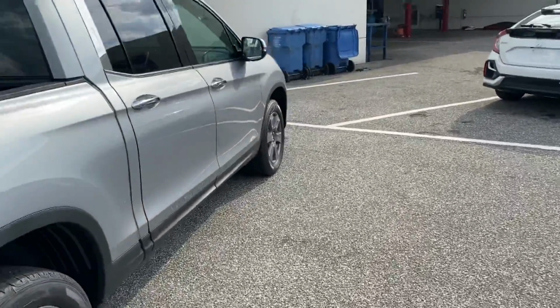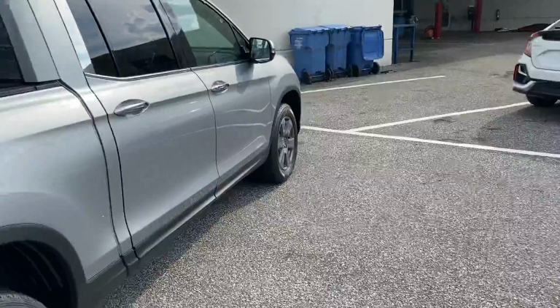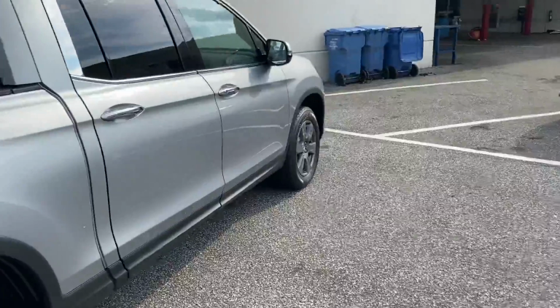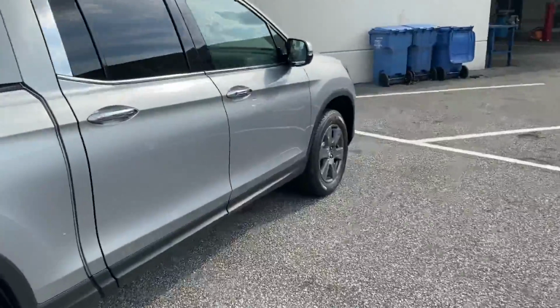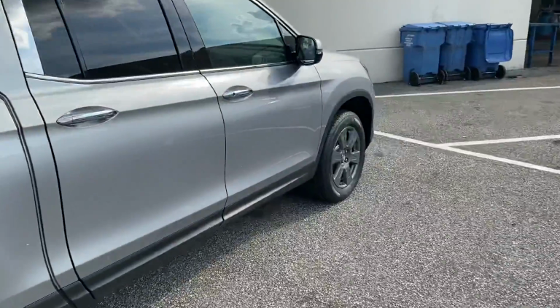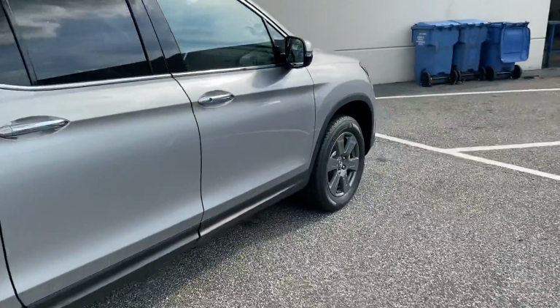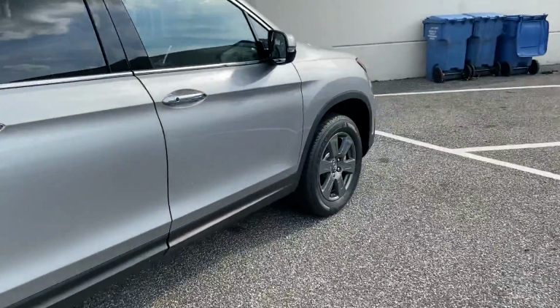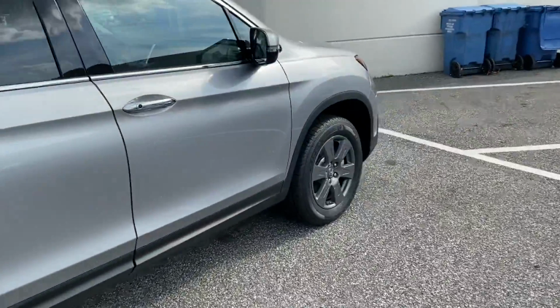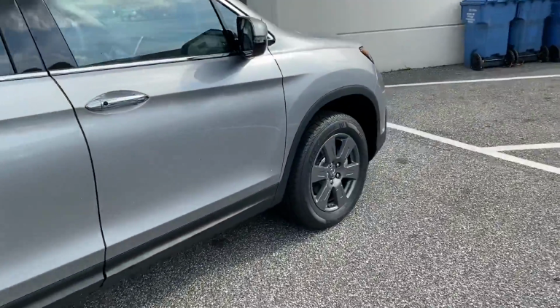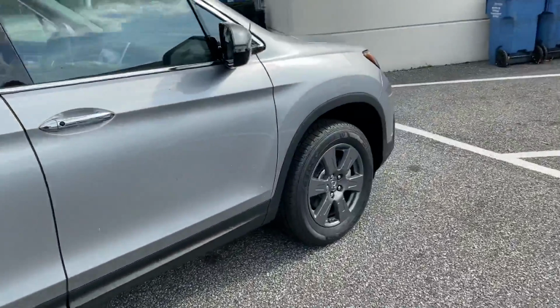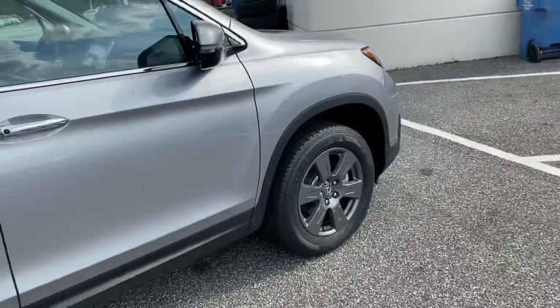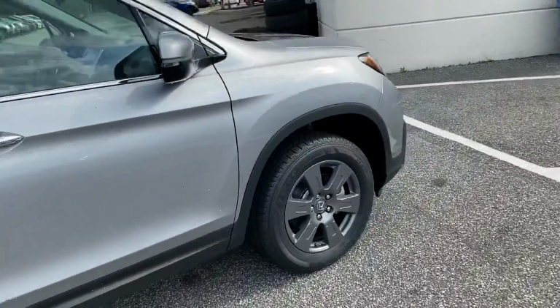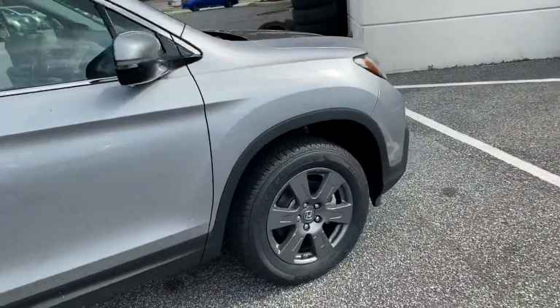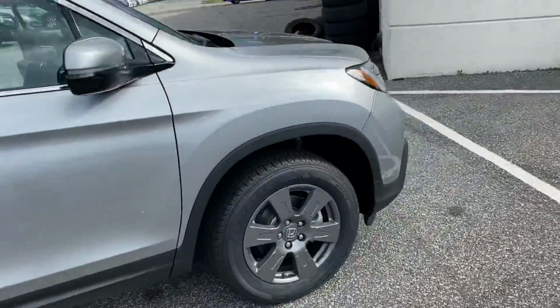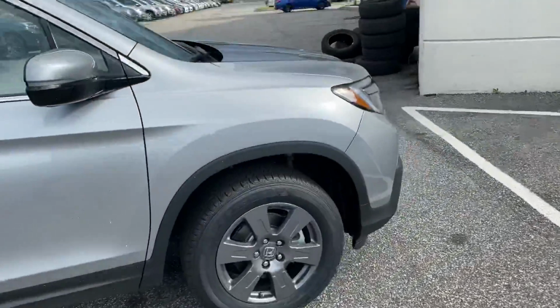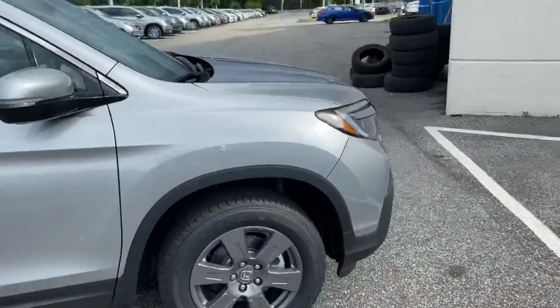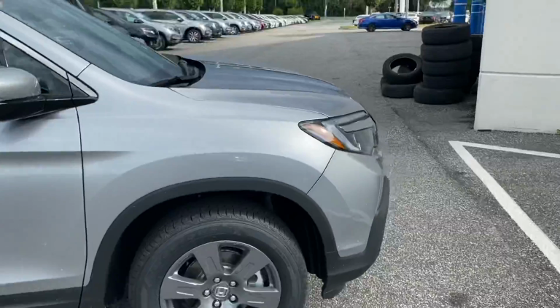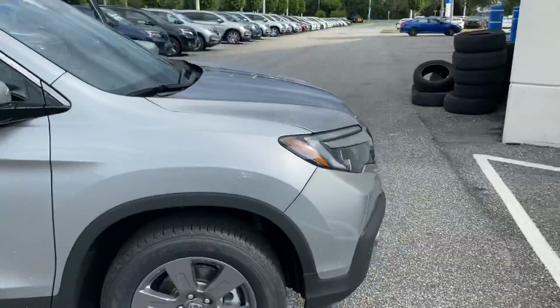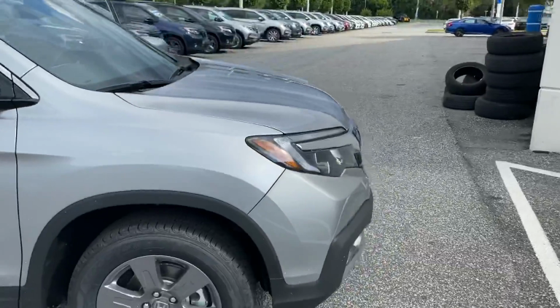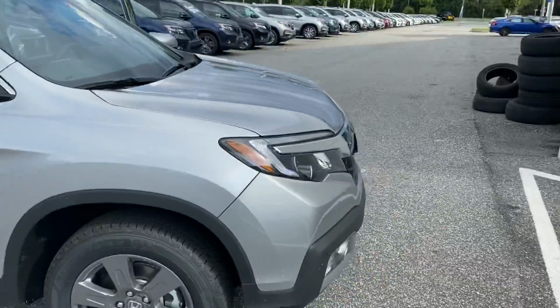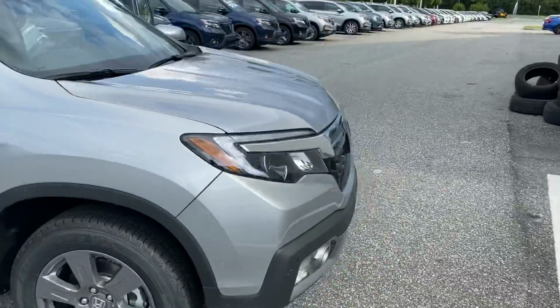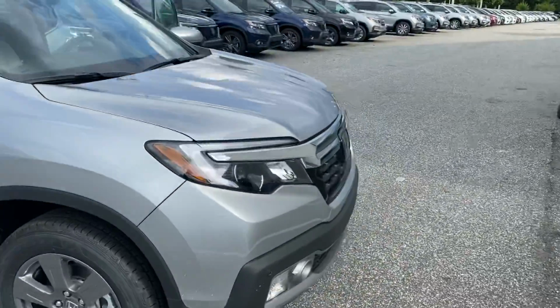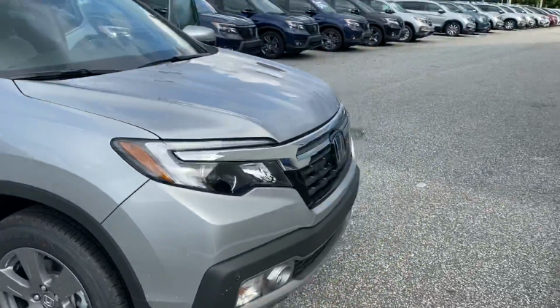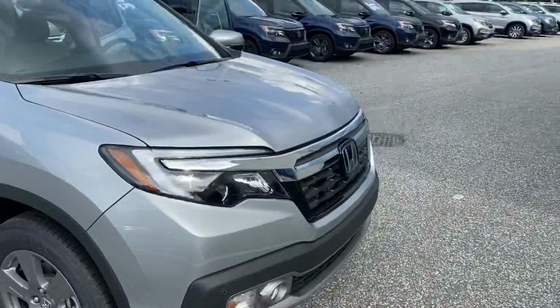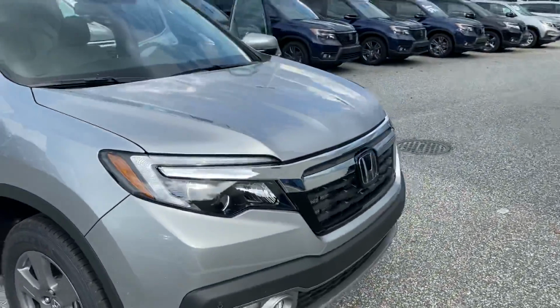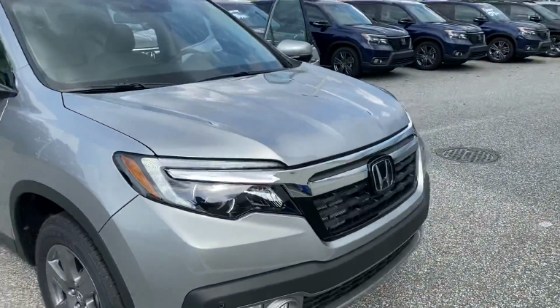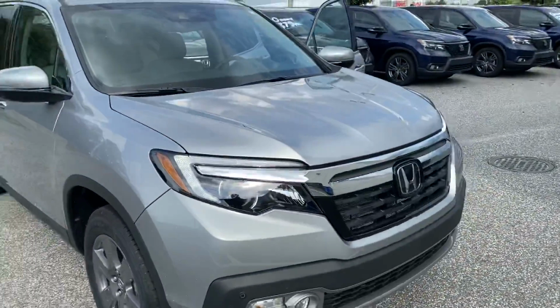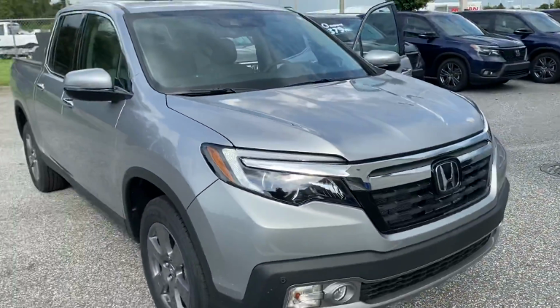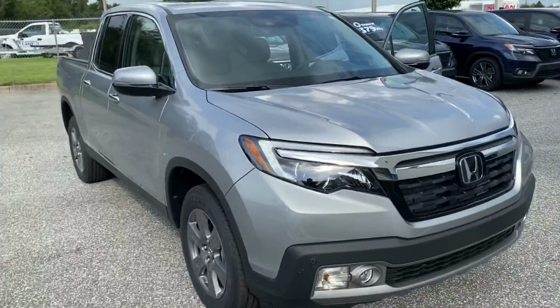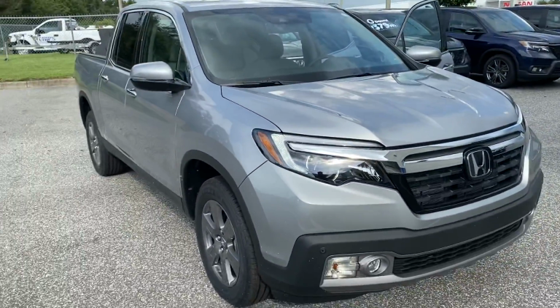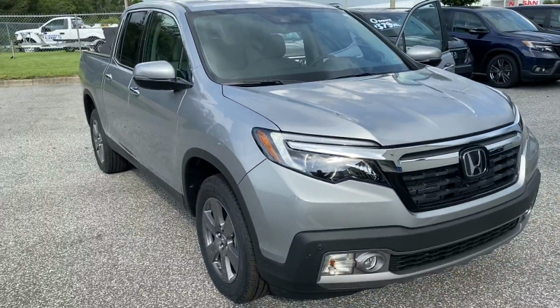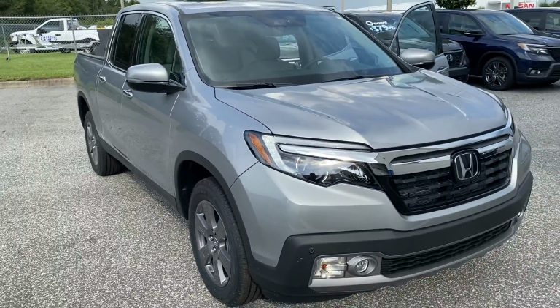Whenever you're looking to stop by, just let me know — I'll have this vehicle set aside for you. My direct line is 863-521-8916. I'm looking forward to helping you out, and I hope you have a wonderful day. Bye!